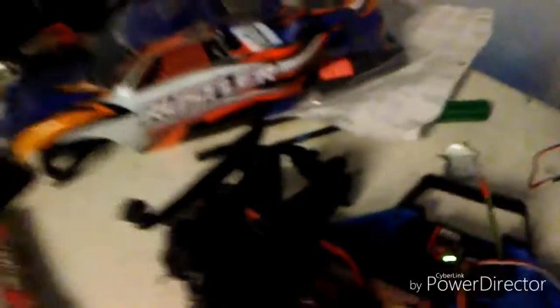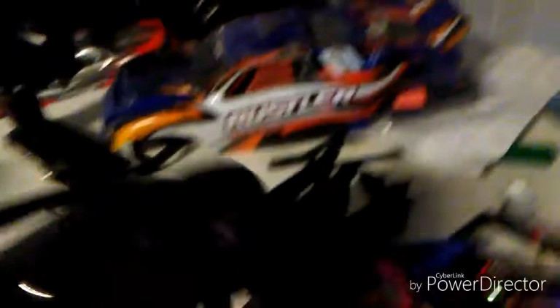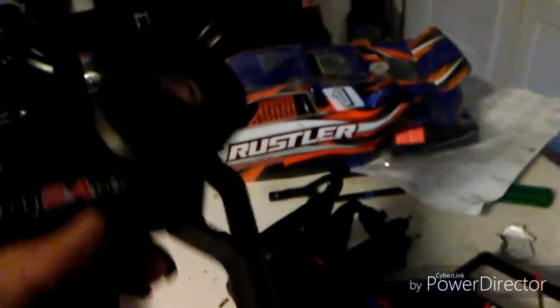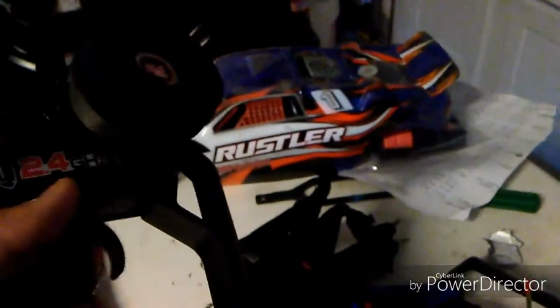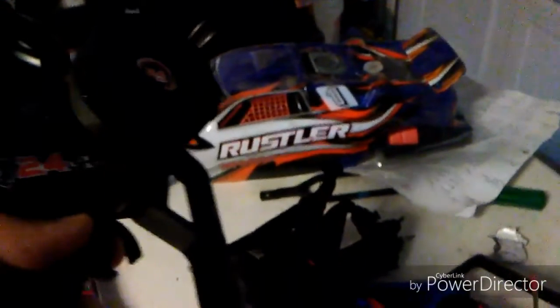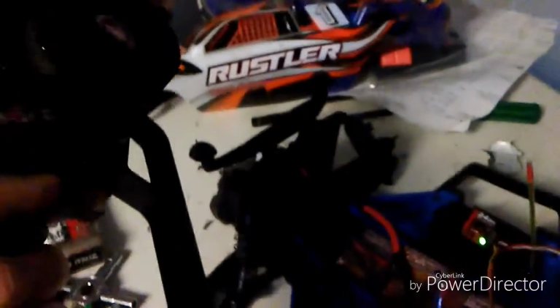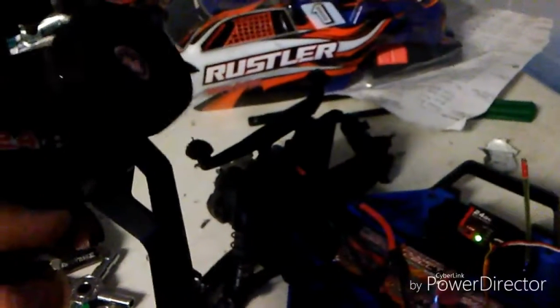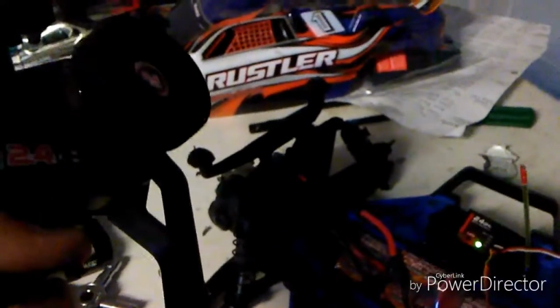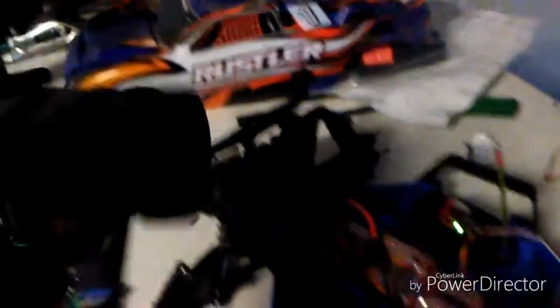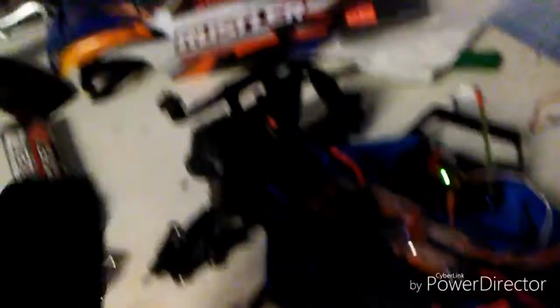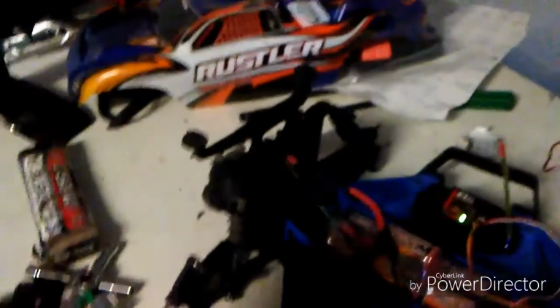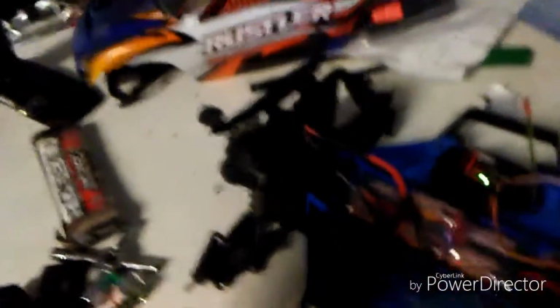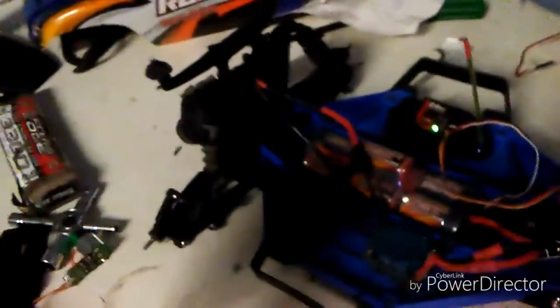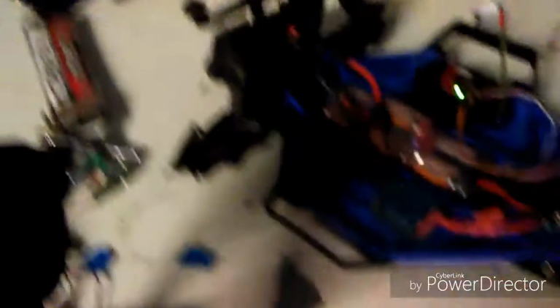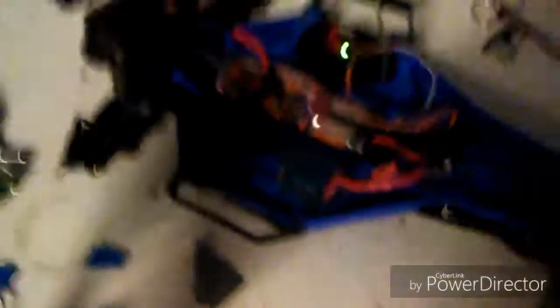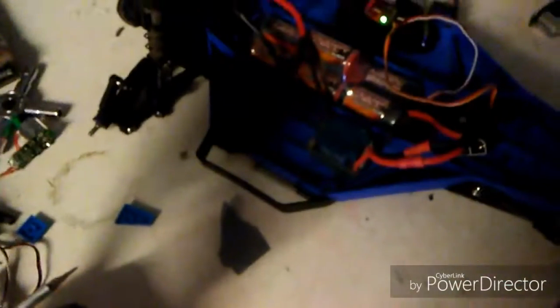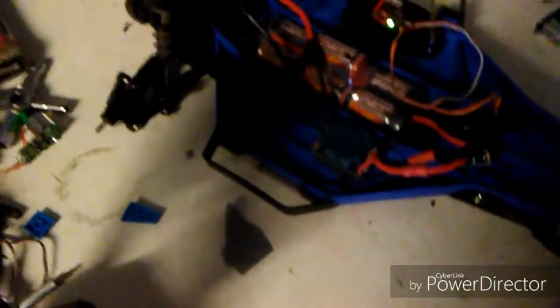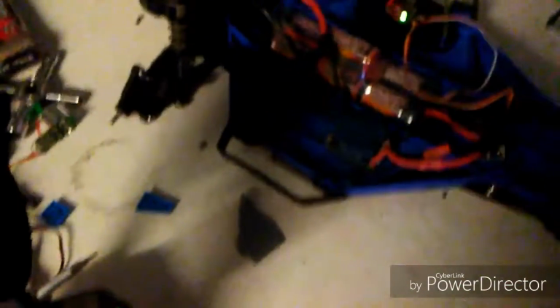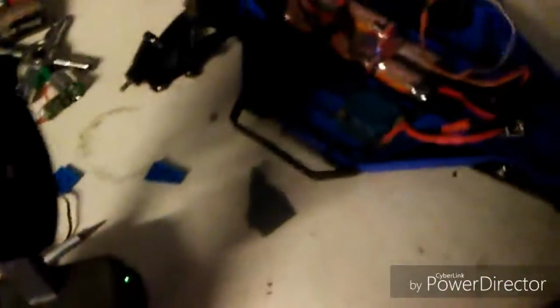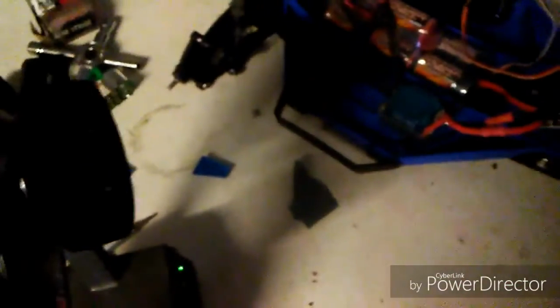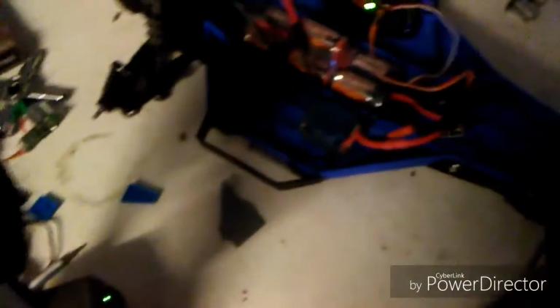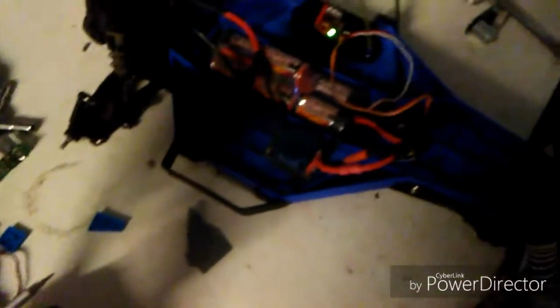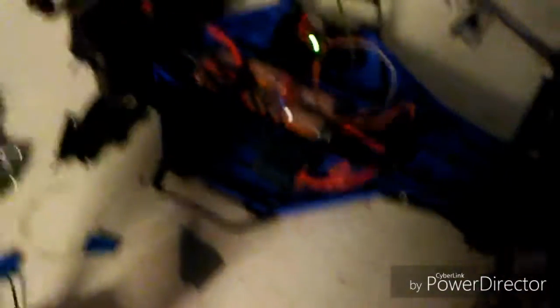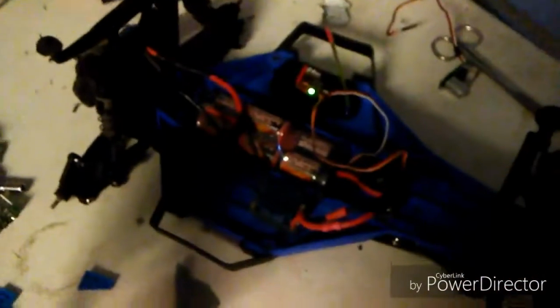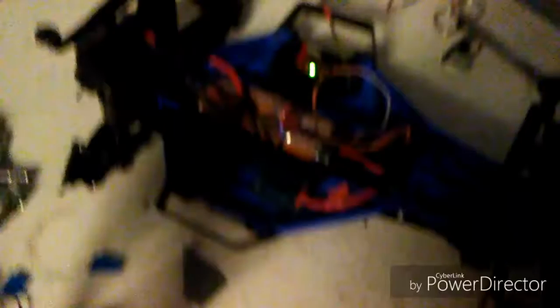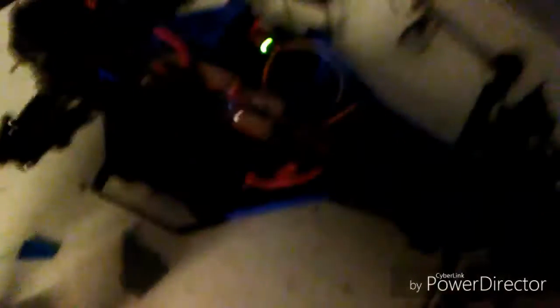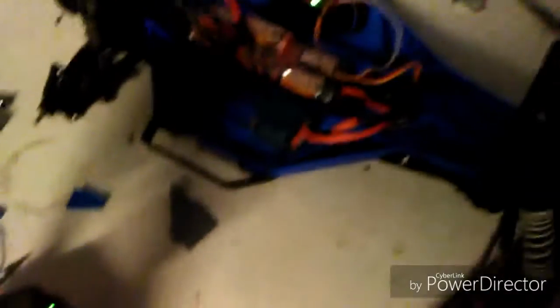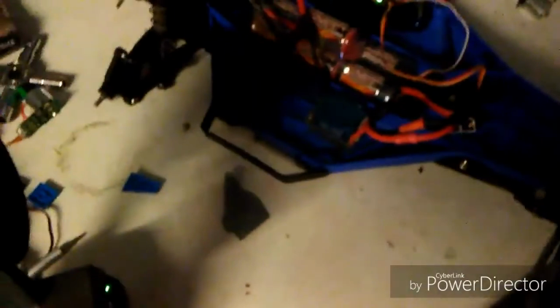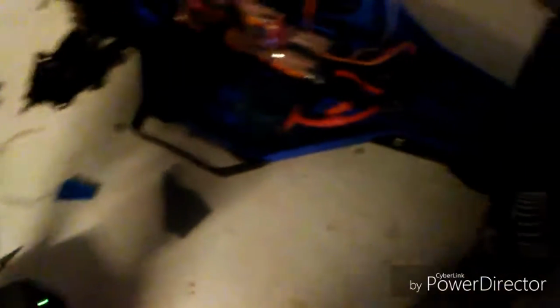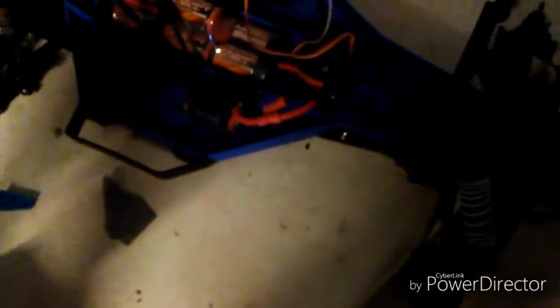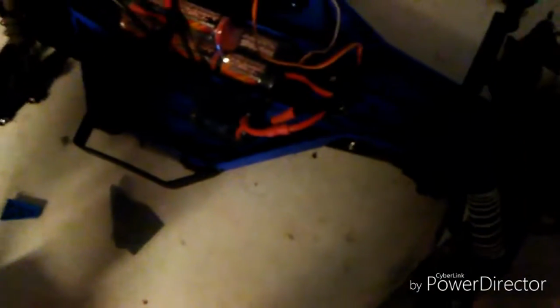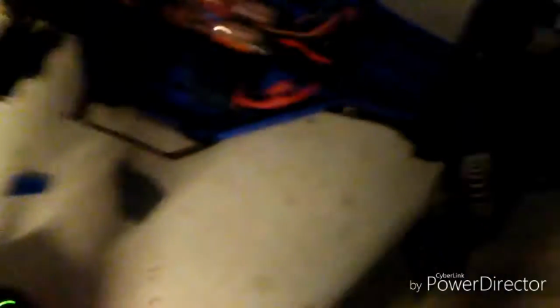I still need to get my new brushless system, but for now, if the car can still run, it will run. So there you guys have it — I'm going to go put the tires back on and see you from there.